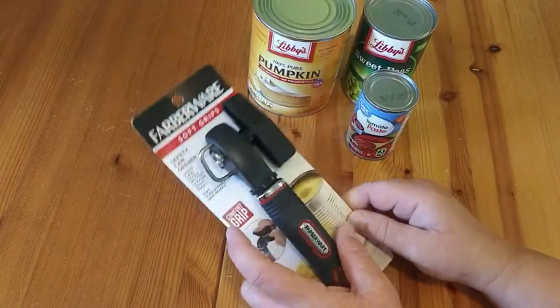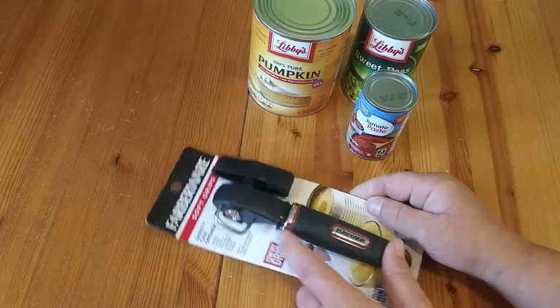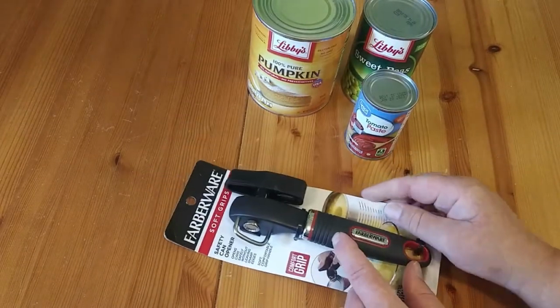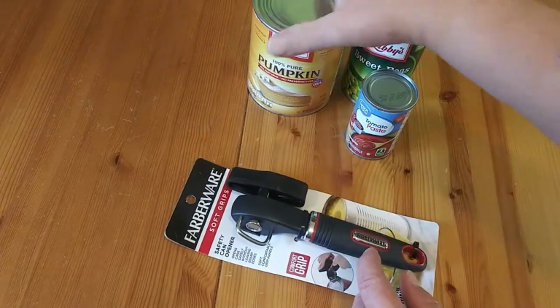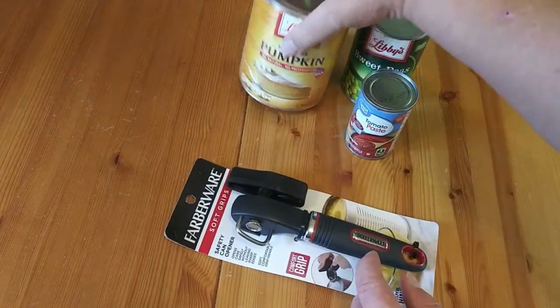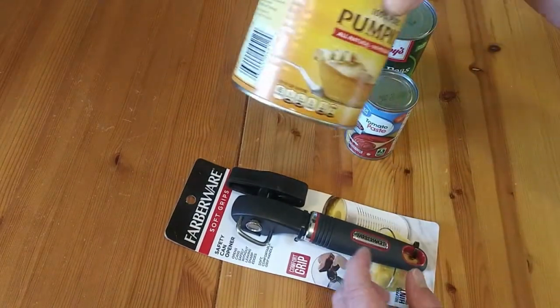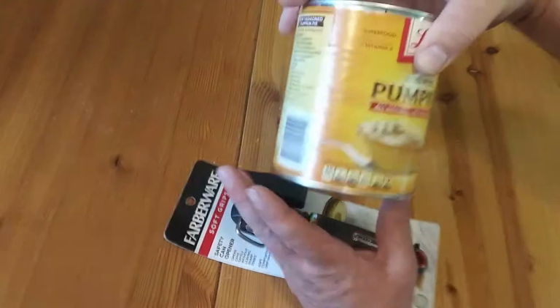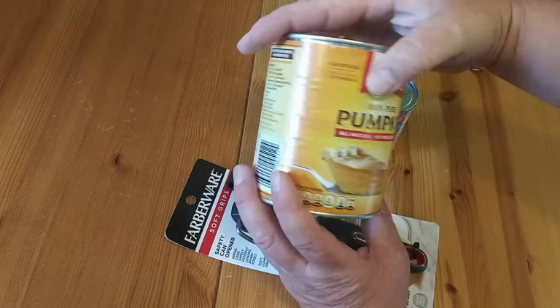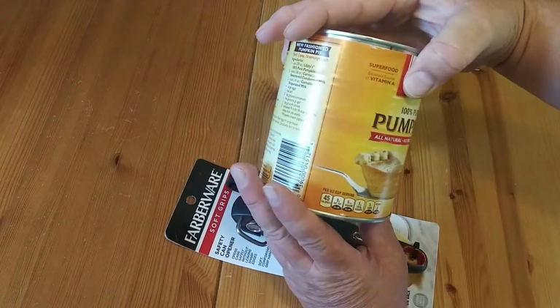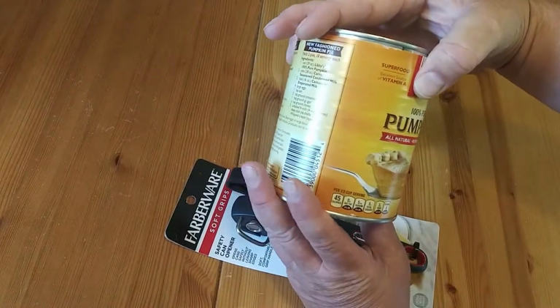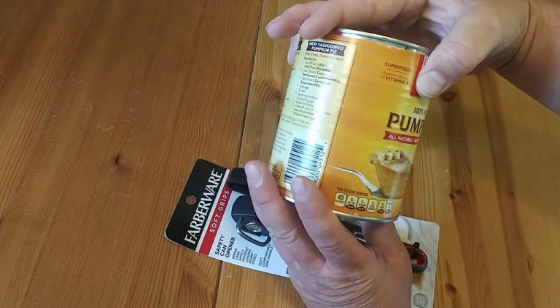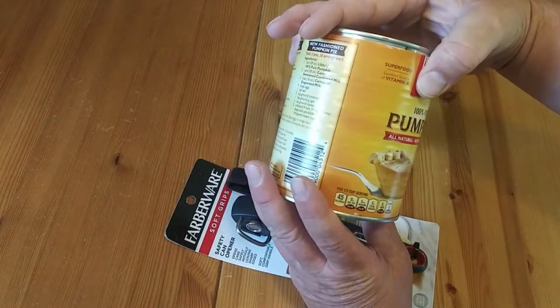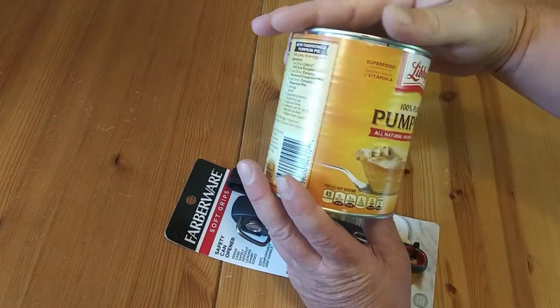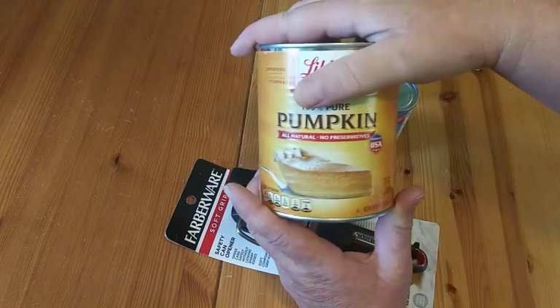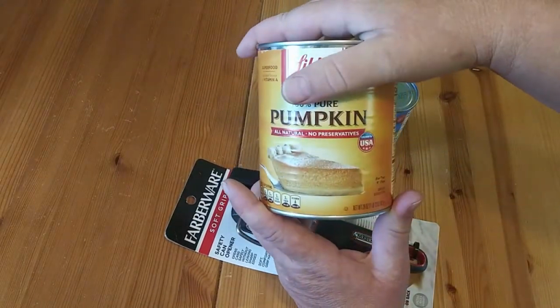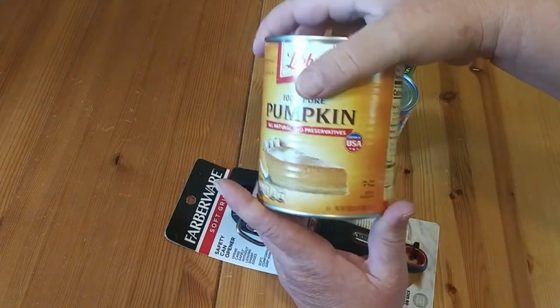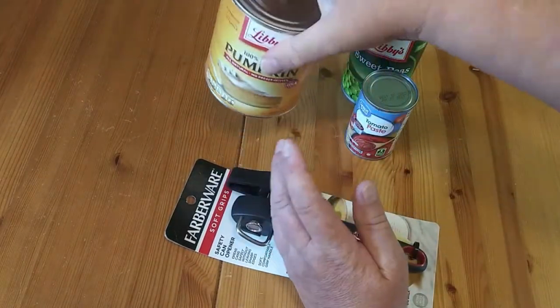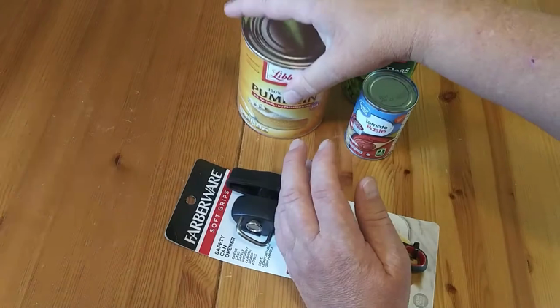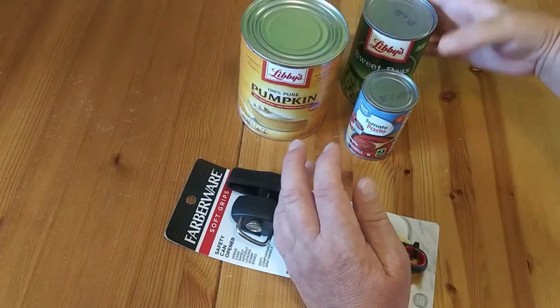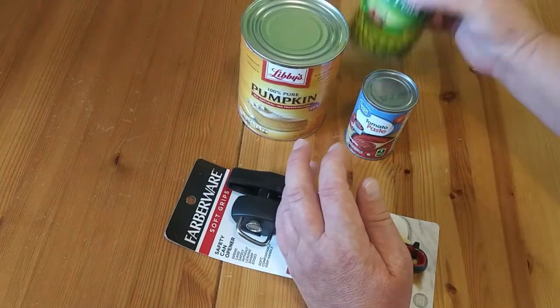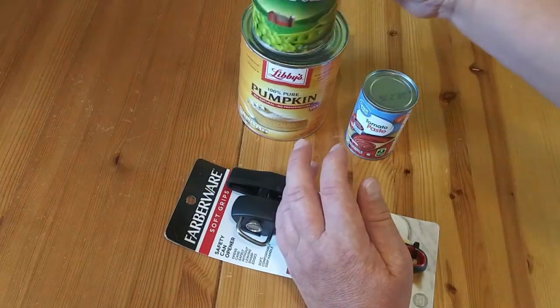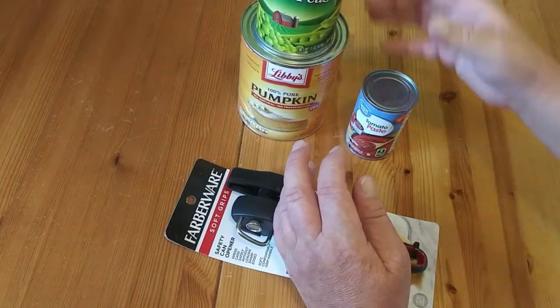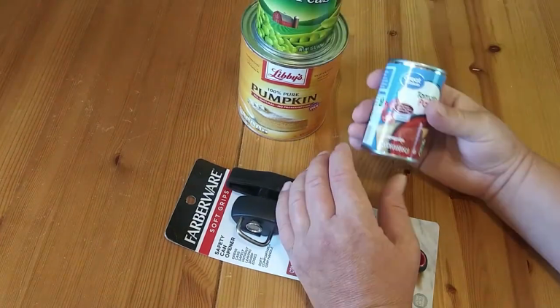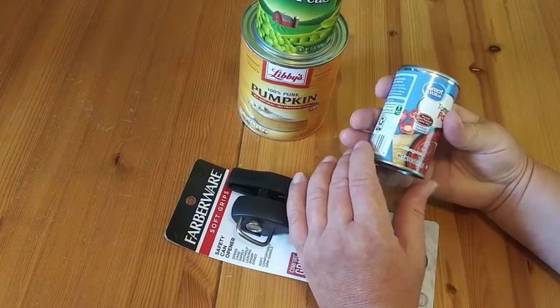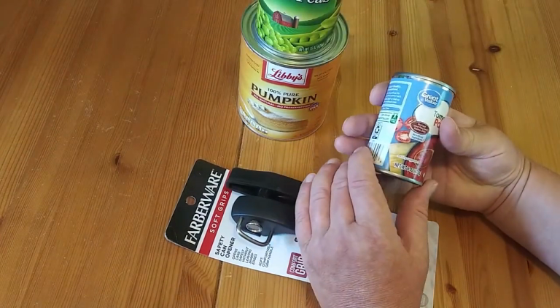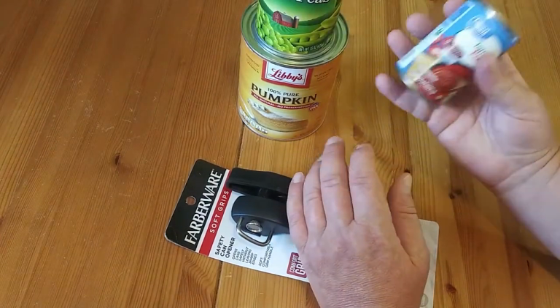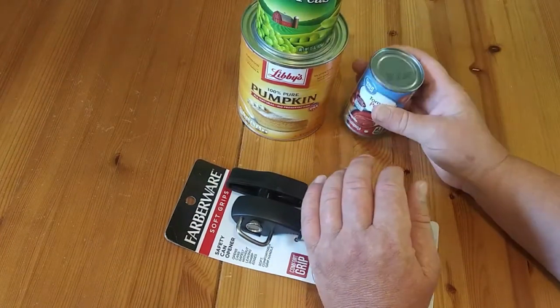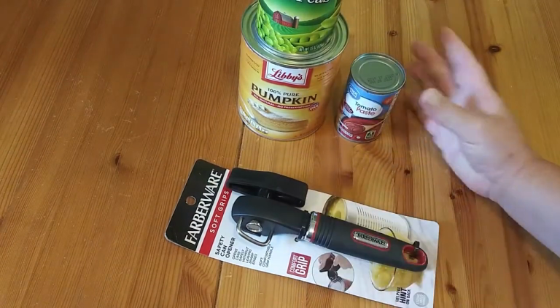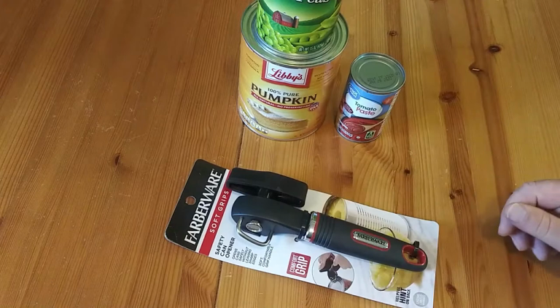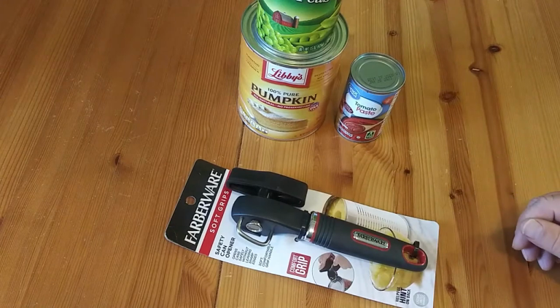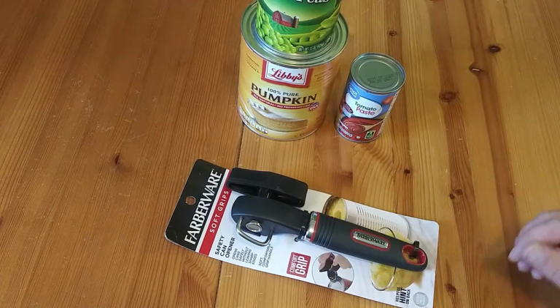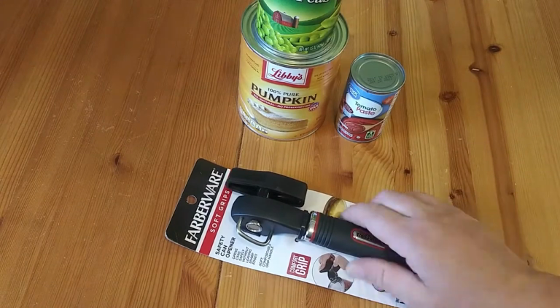We're going to be using three different cans: this one right here is 29 ounces, 15 ounces, and the small one — six ounces. Let's go ahead and get started.